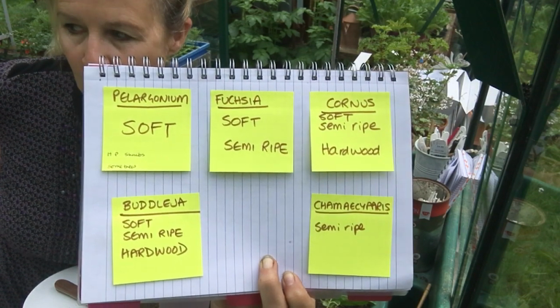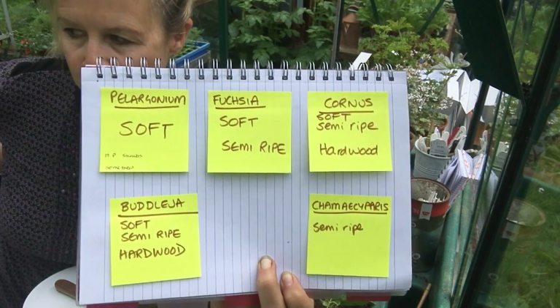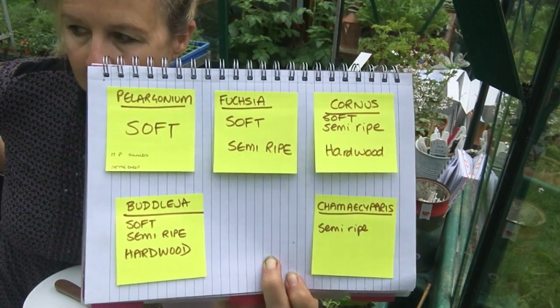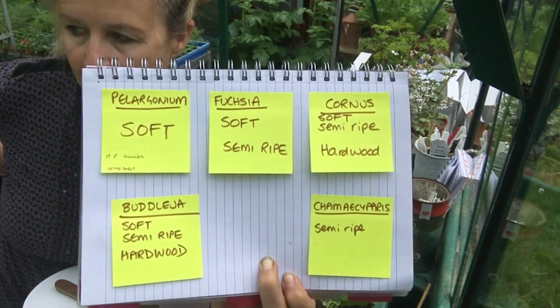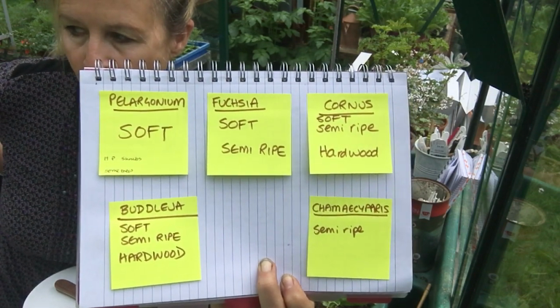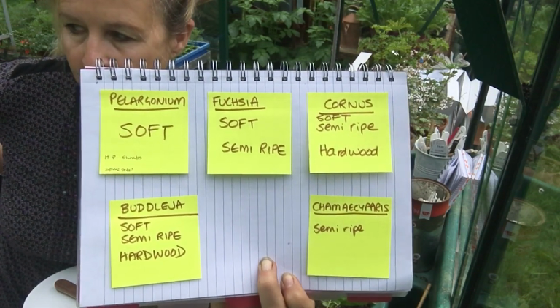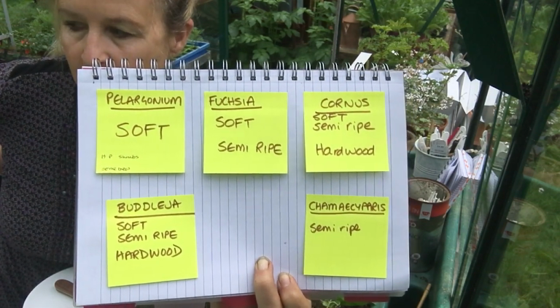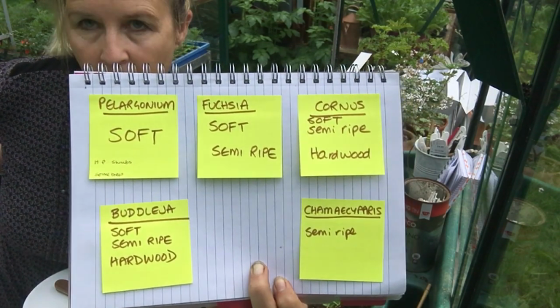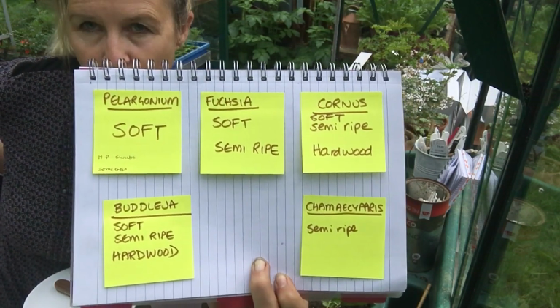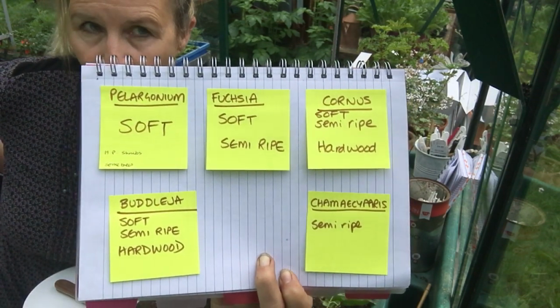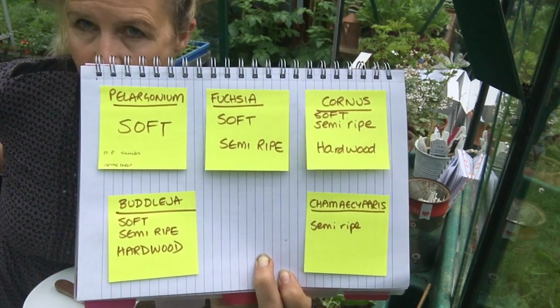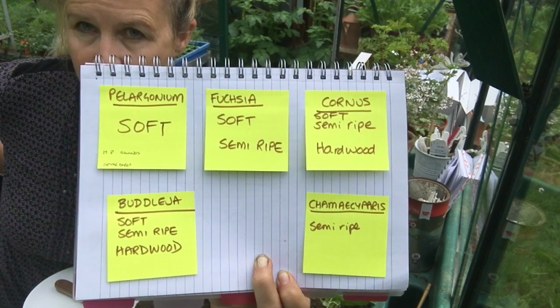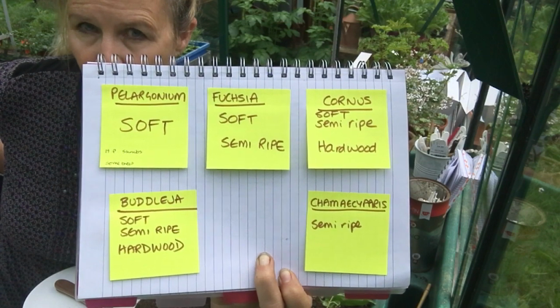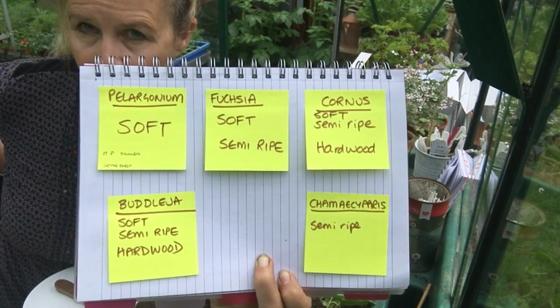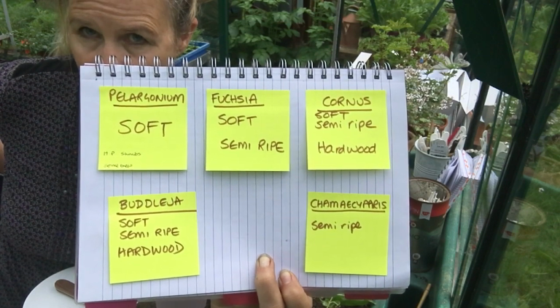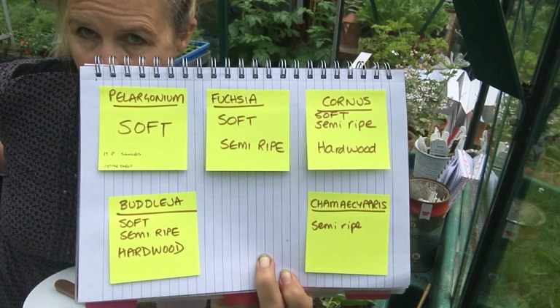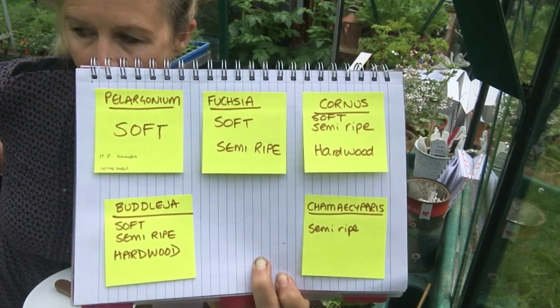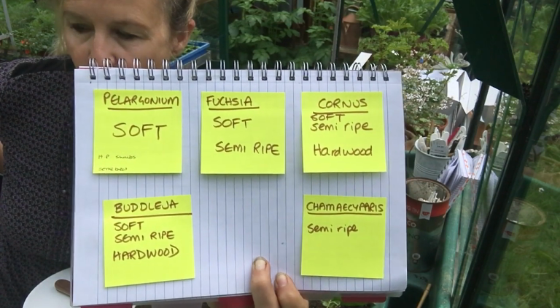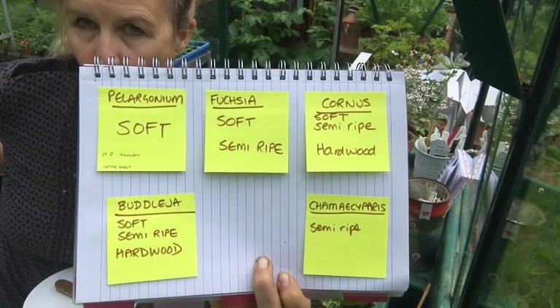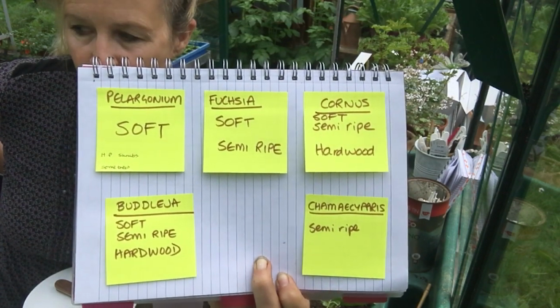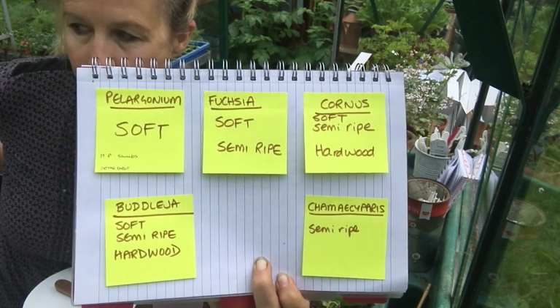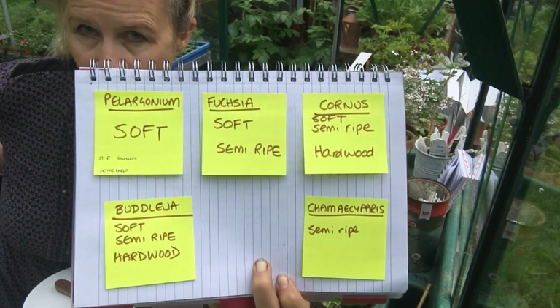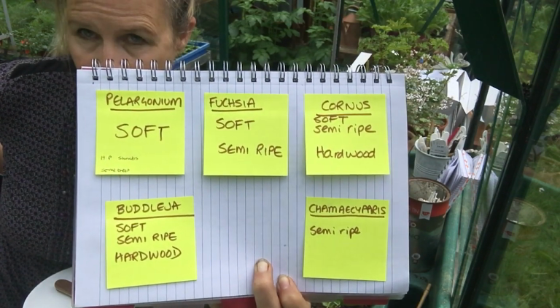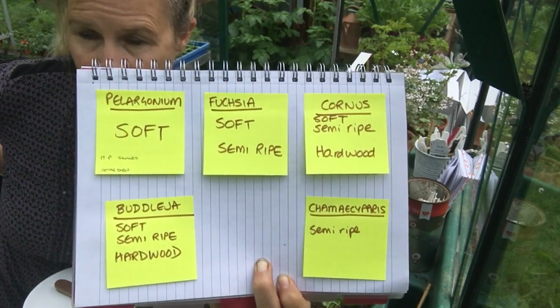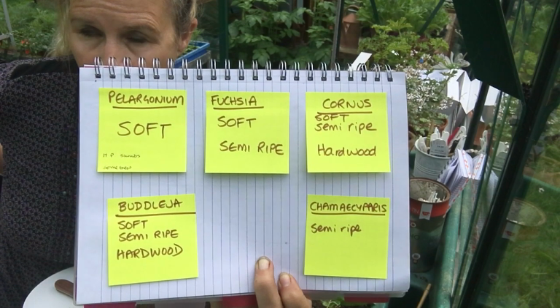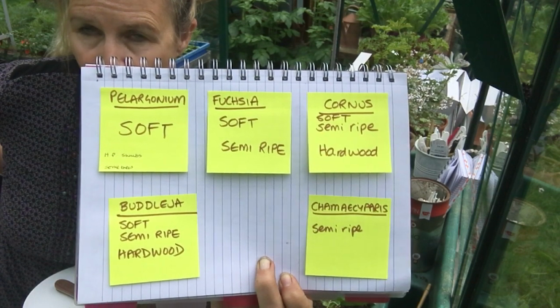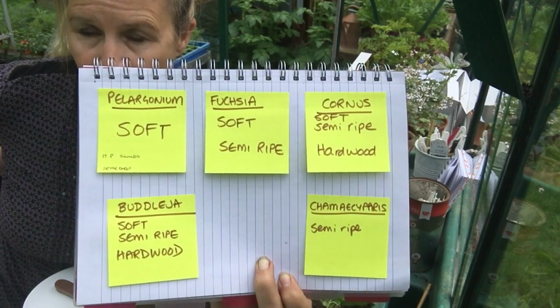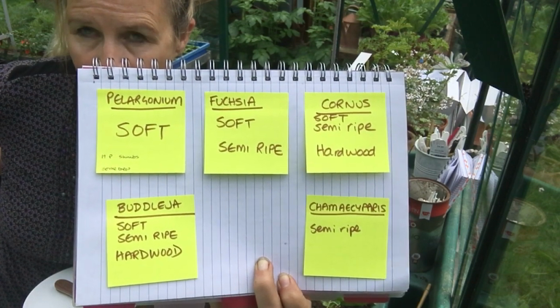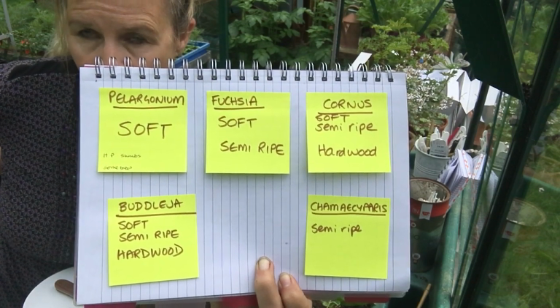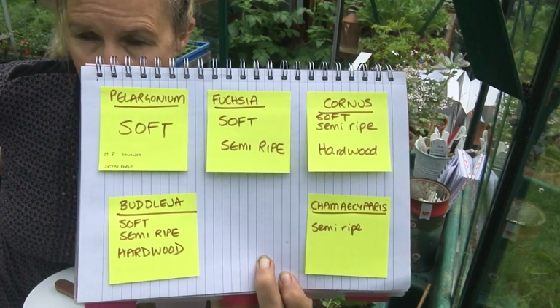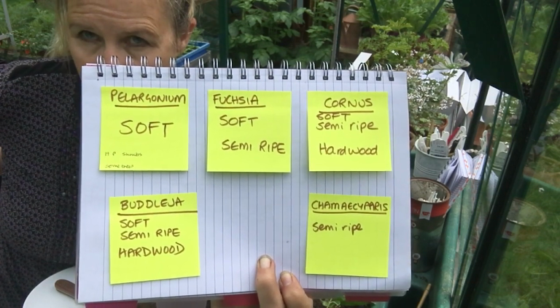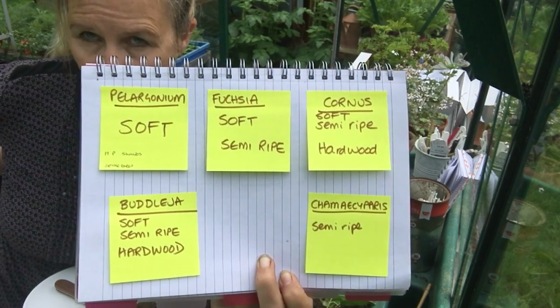Just be clear in your mind — know those named examples that are listed there and know which method of stem cutting is used for each named example.